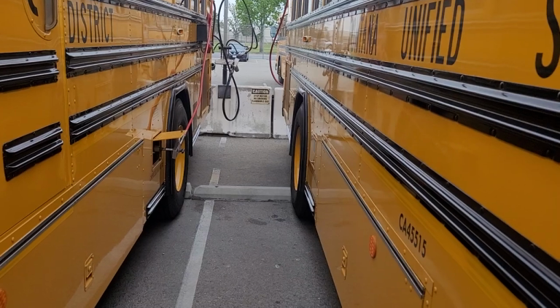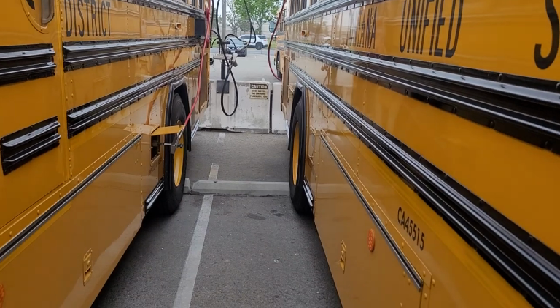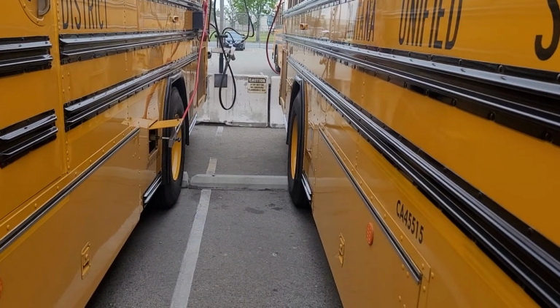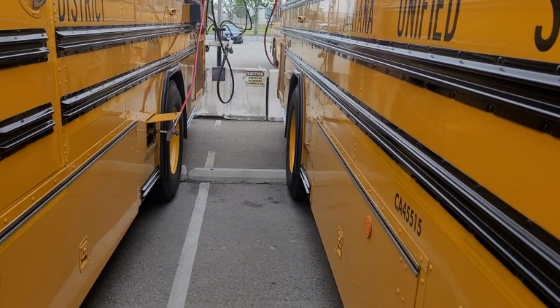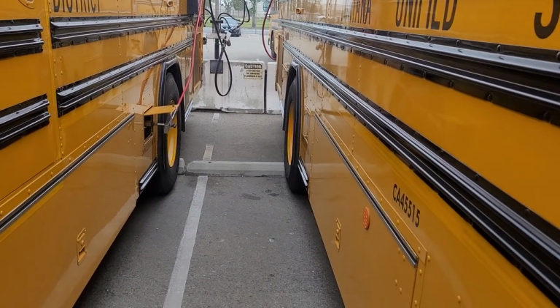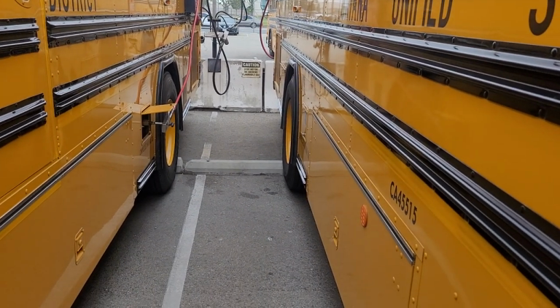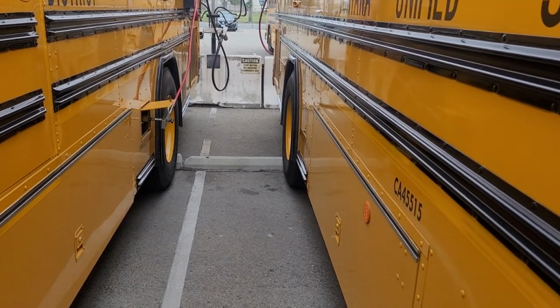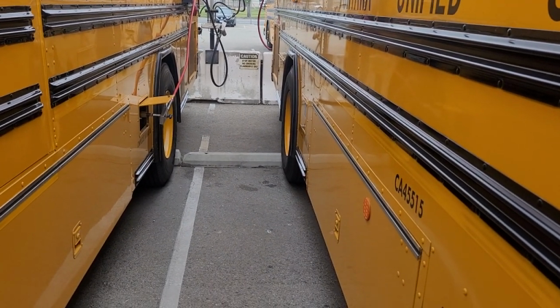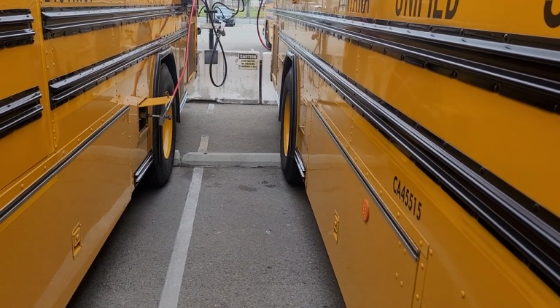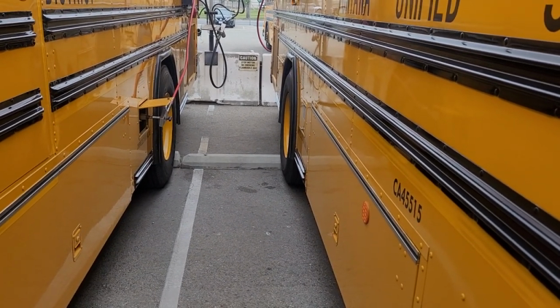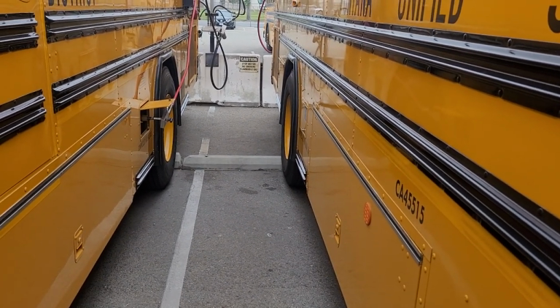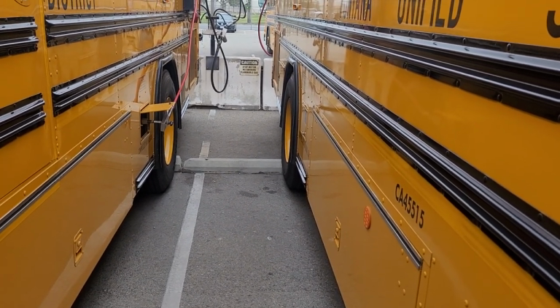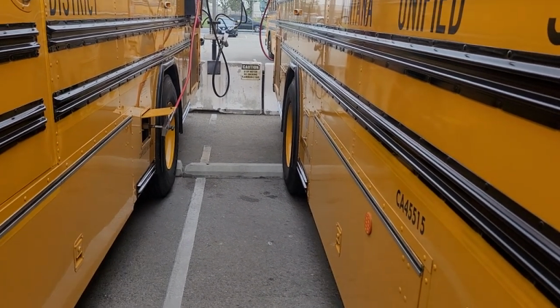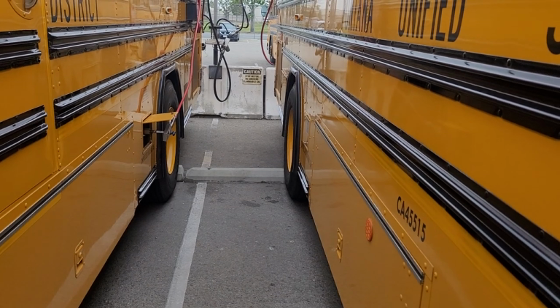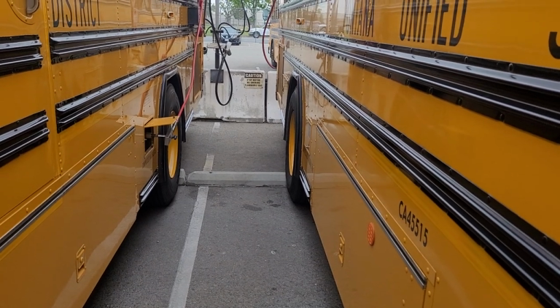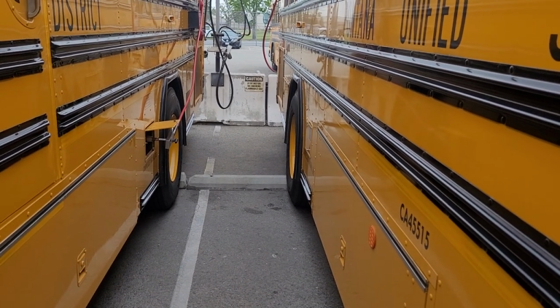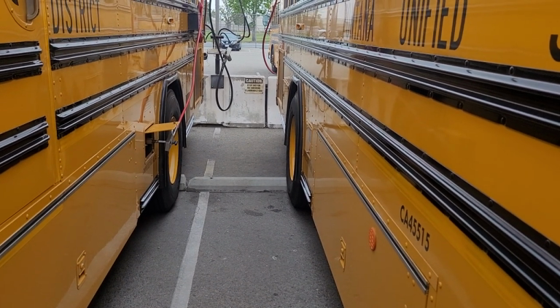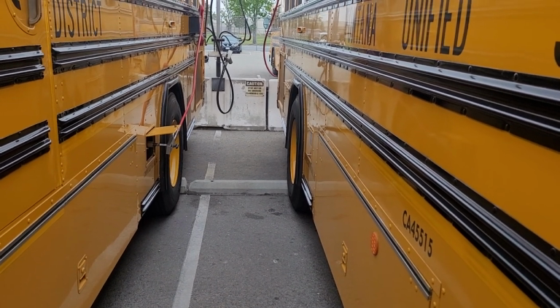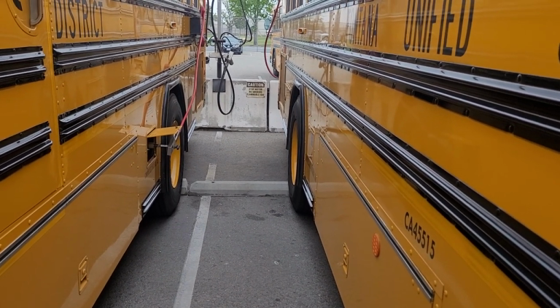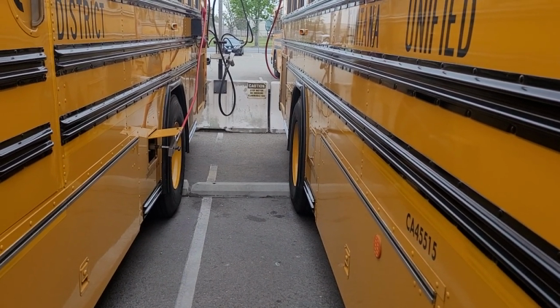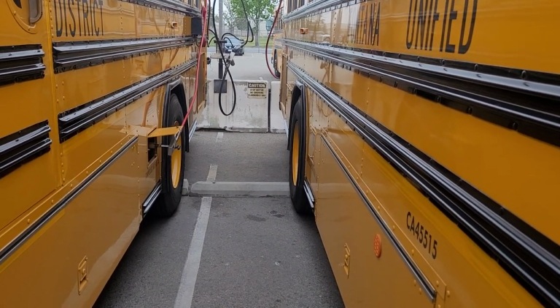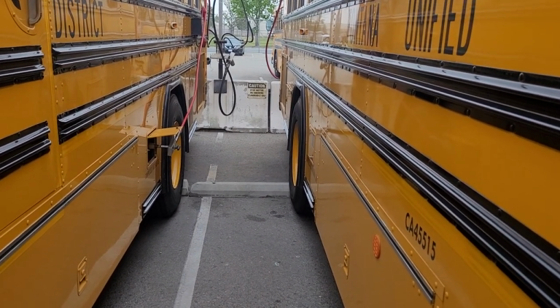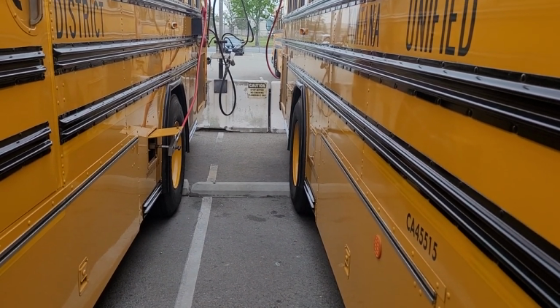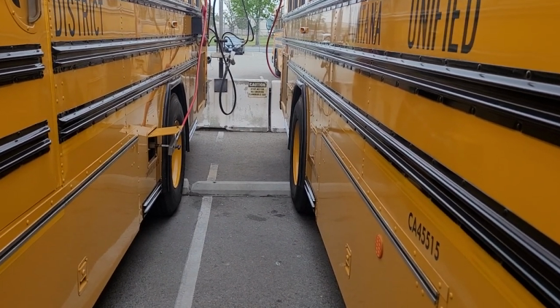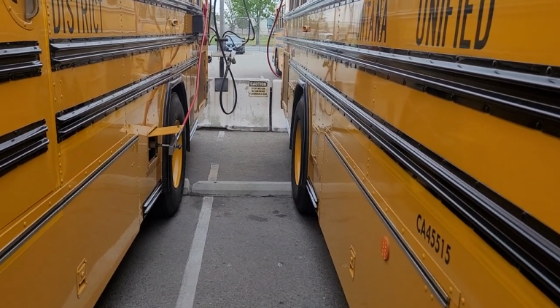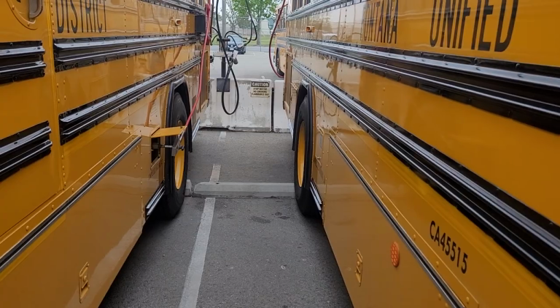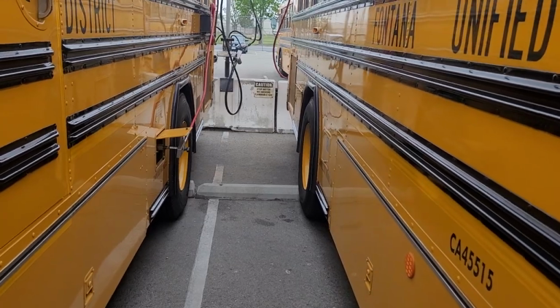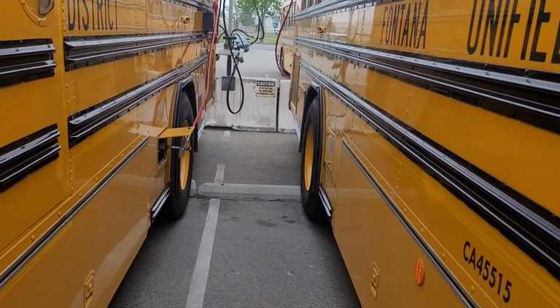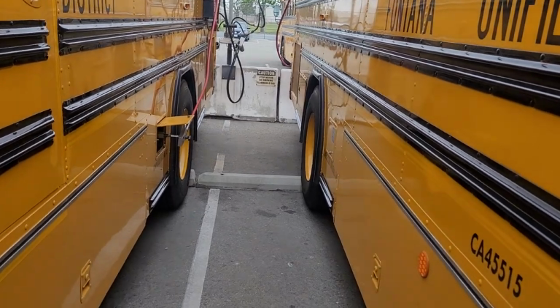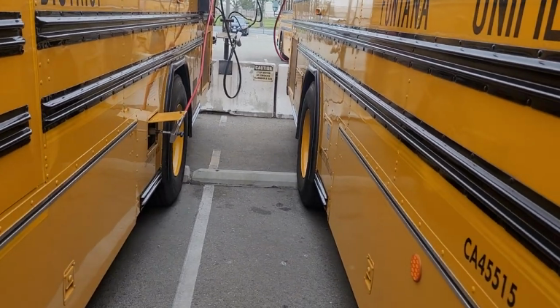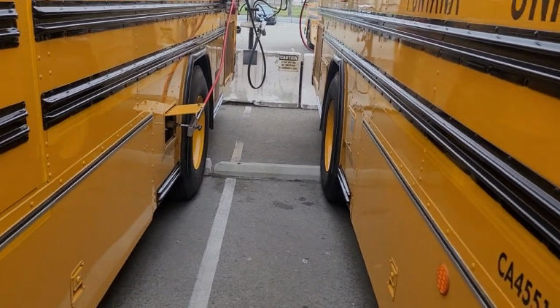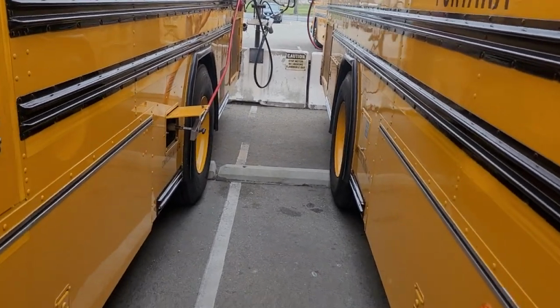I get the question a lot: how do you fuel C&G buses? Well, we have our own fuel station here at our yard, and every night the buses are plugged in and they refuel overnight.